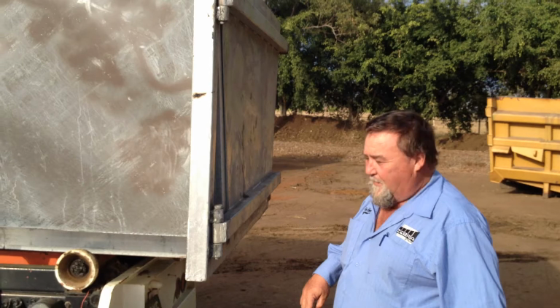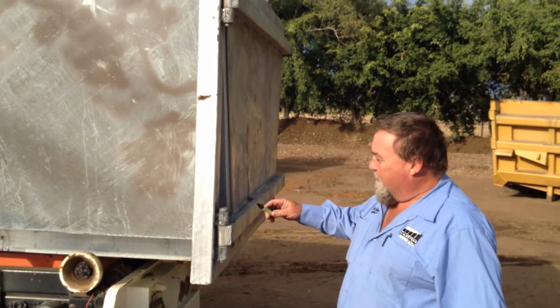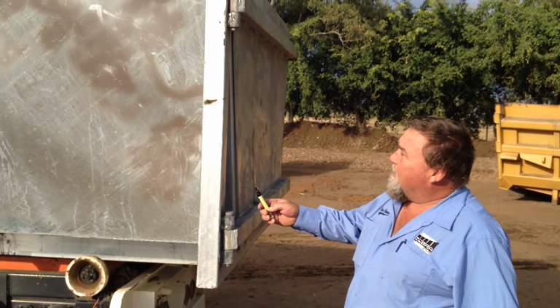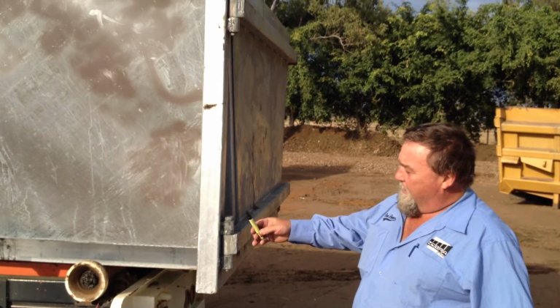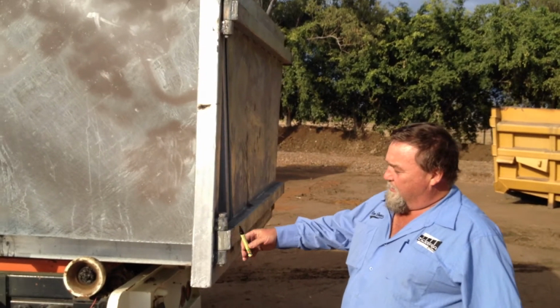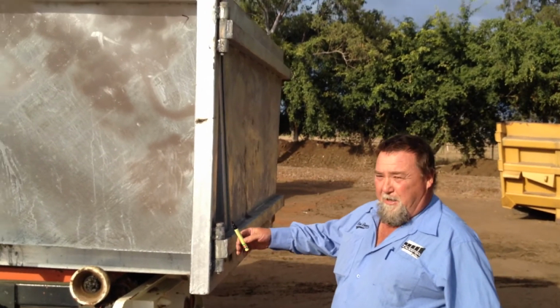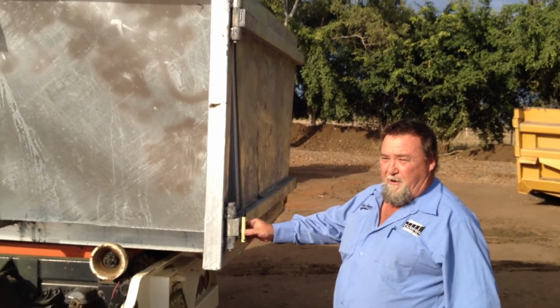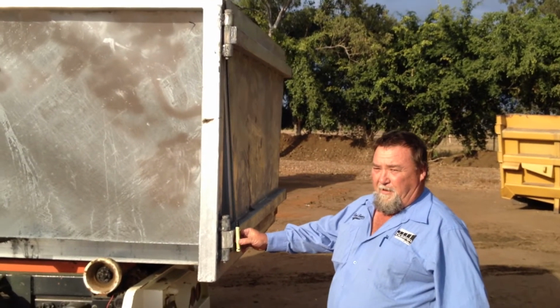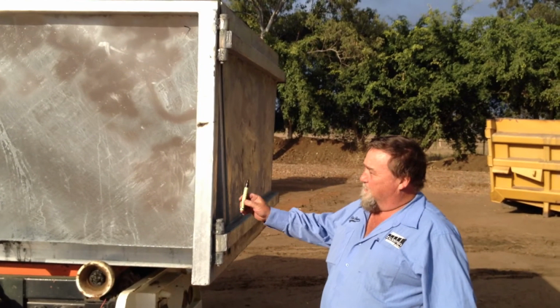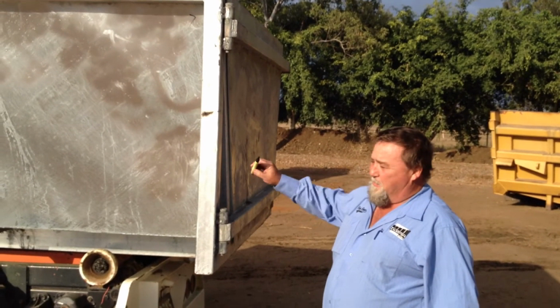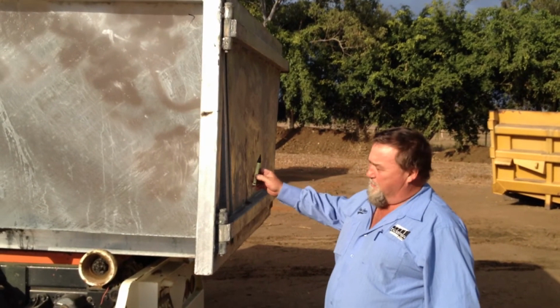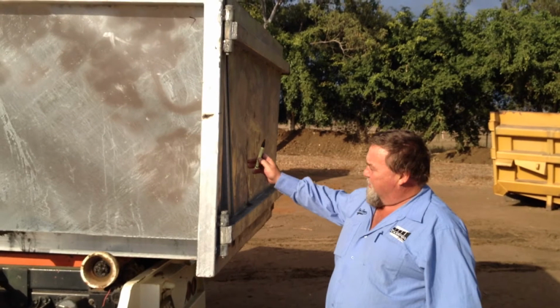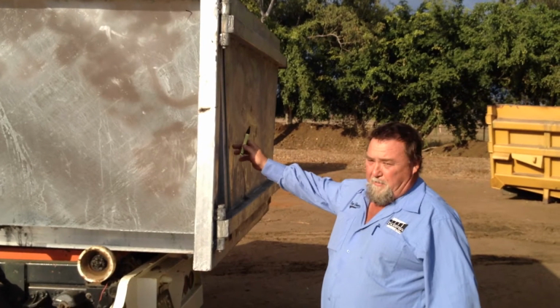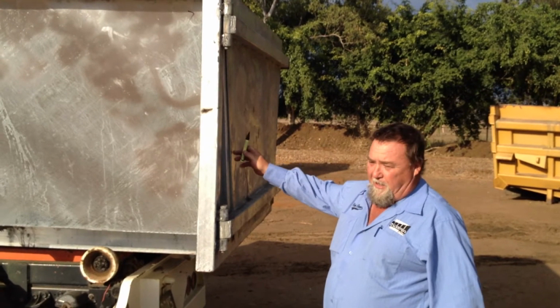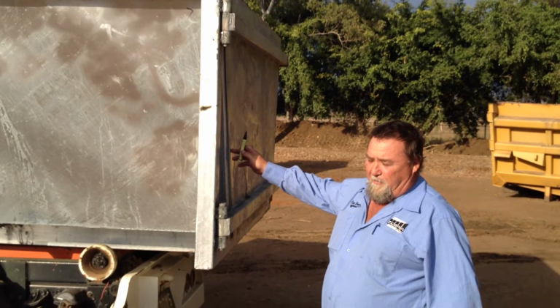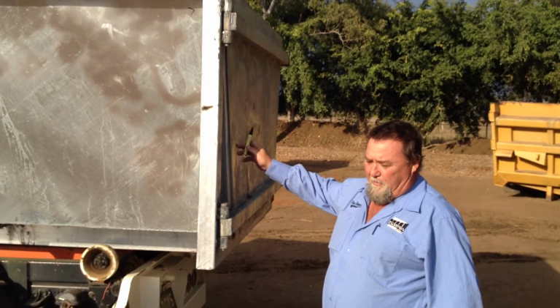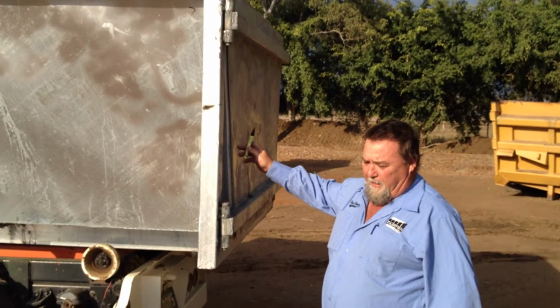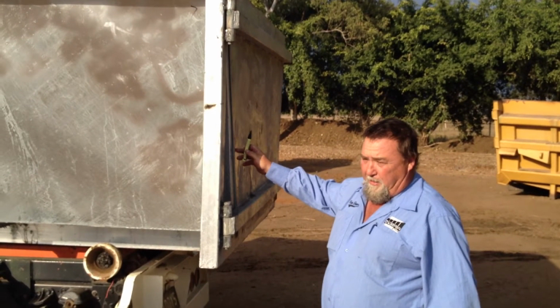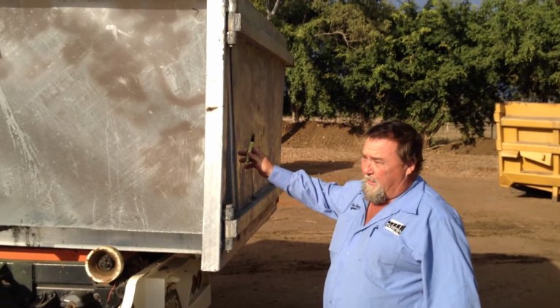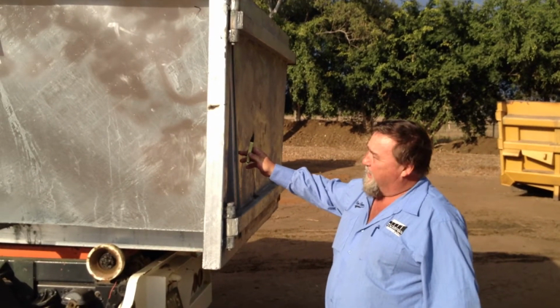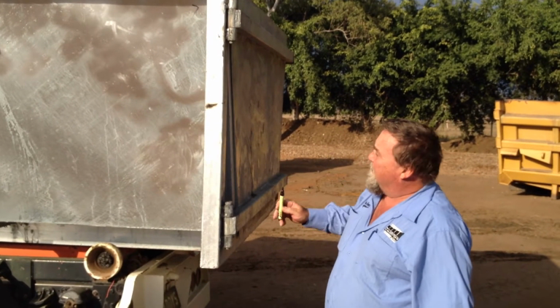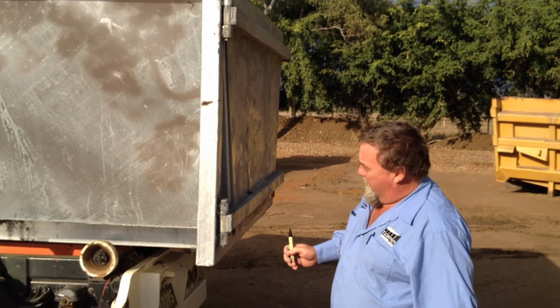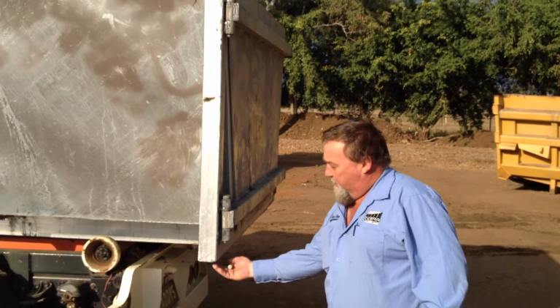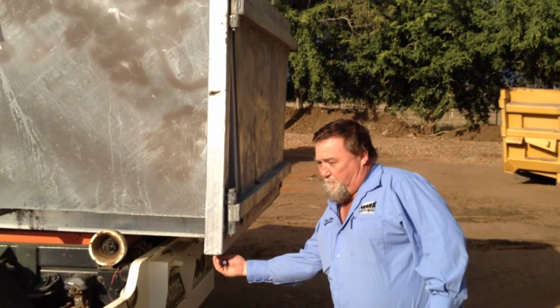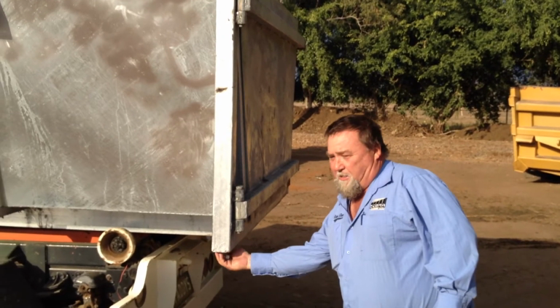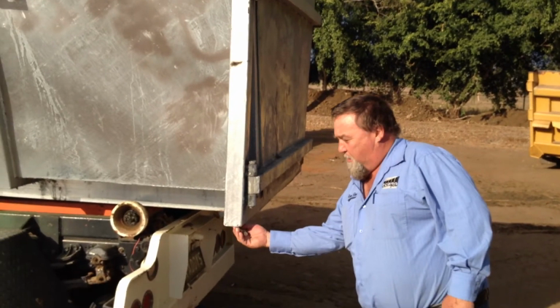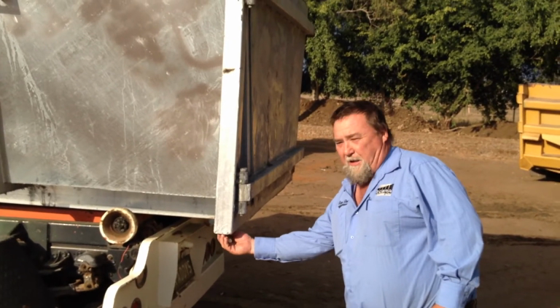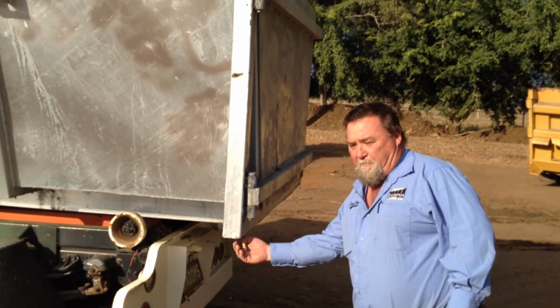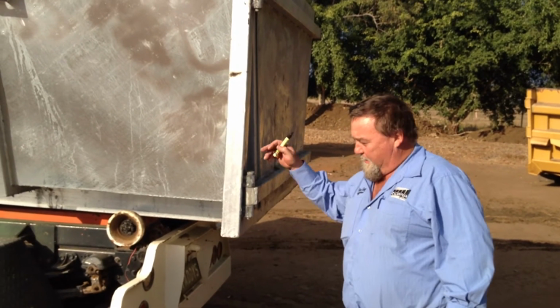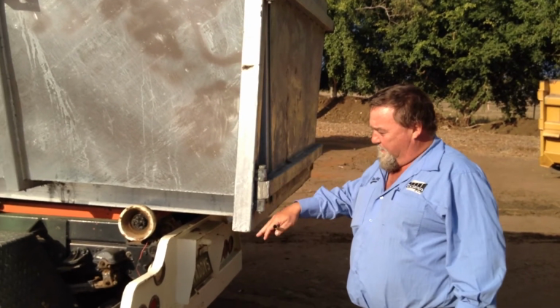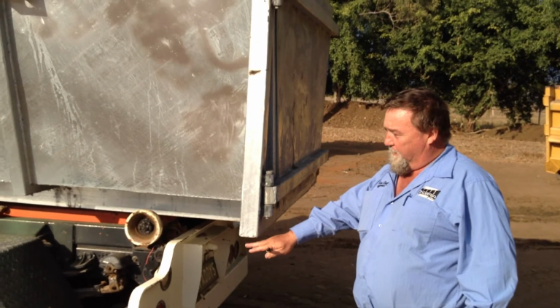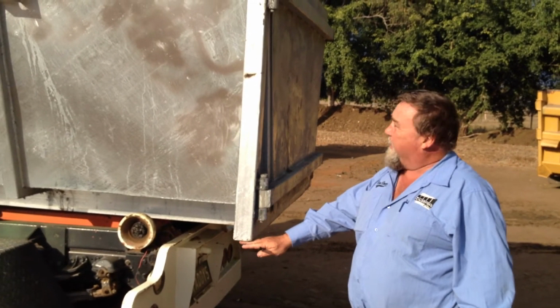Hi guys. These hinges need to be left off because the bins are moving too much, and we can put the tailgate back on when they come over here. These box sections, the bottoms can be left out so that will let the galvo flow in and out.